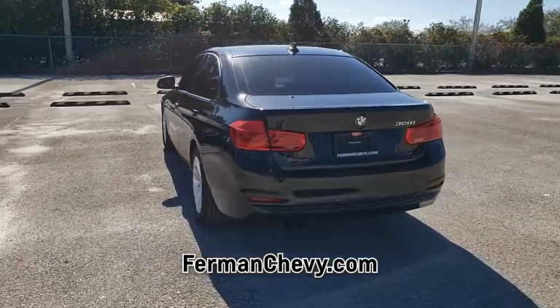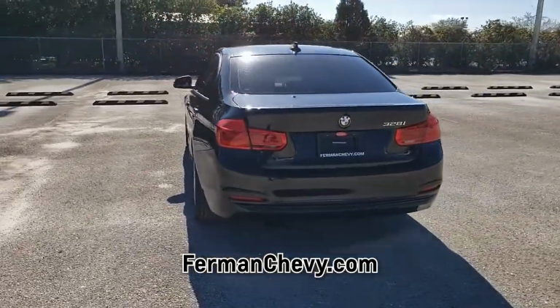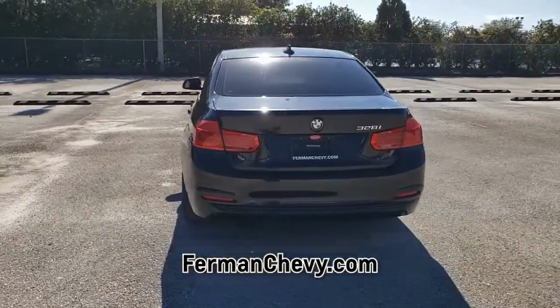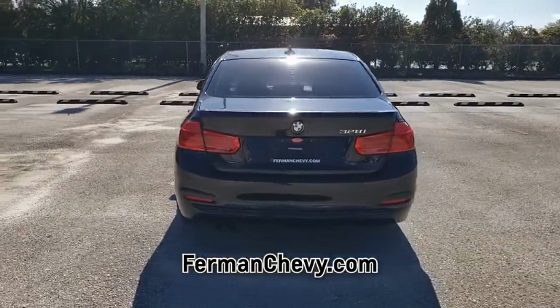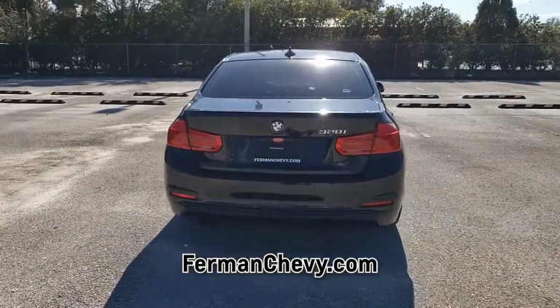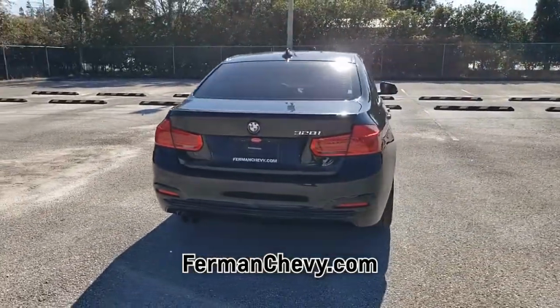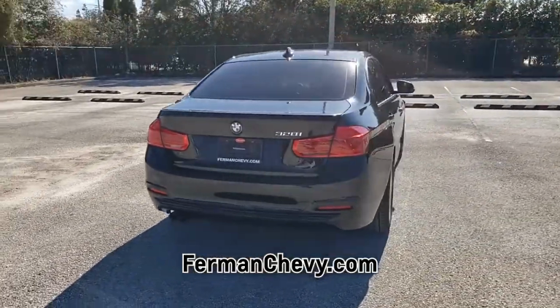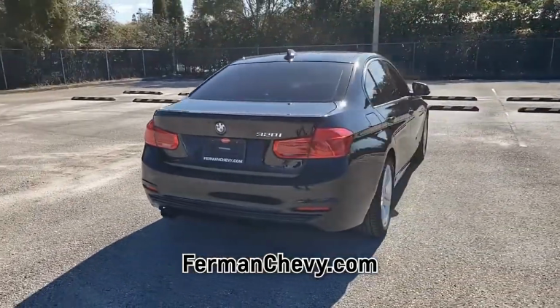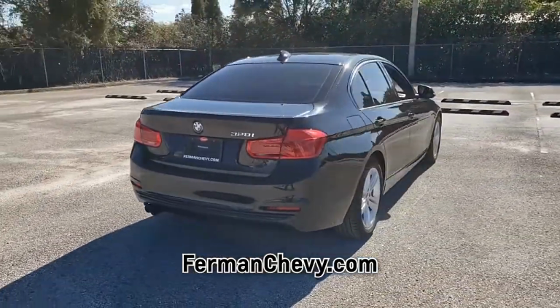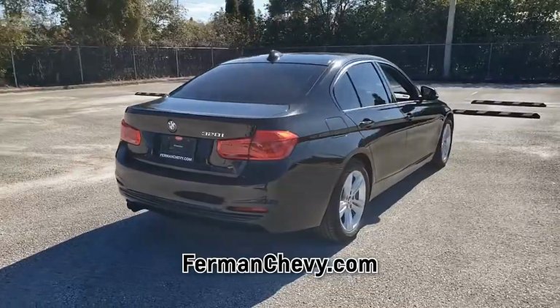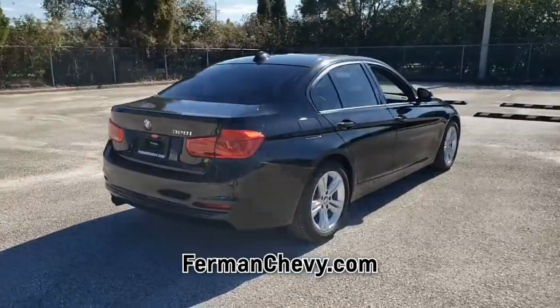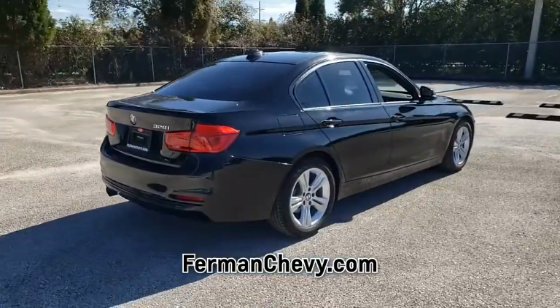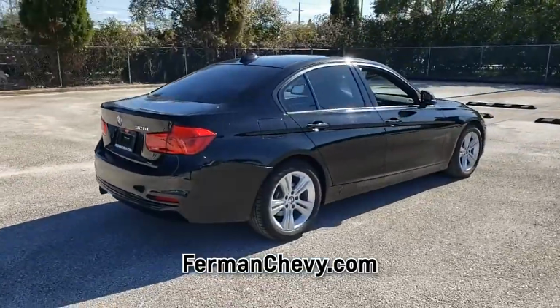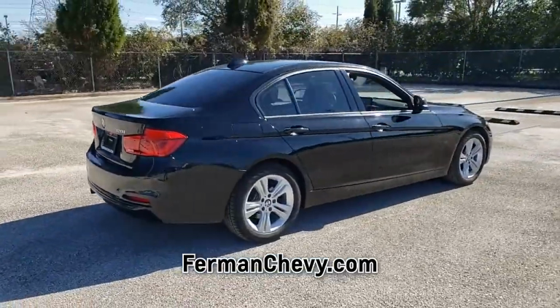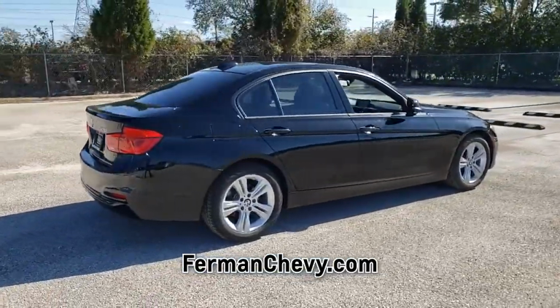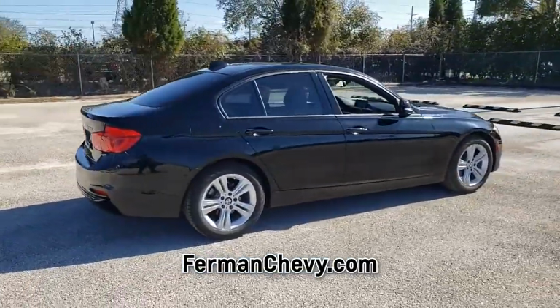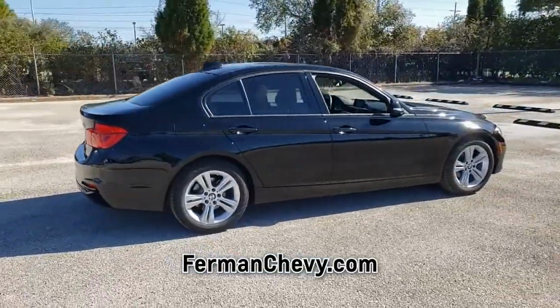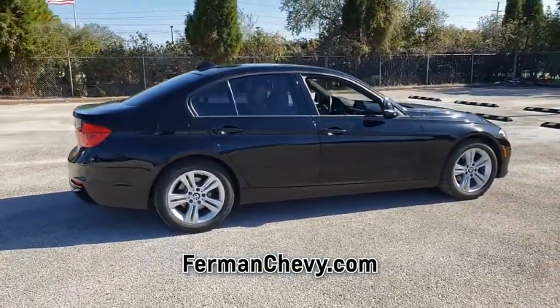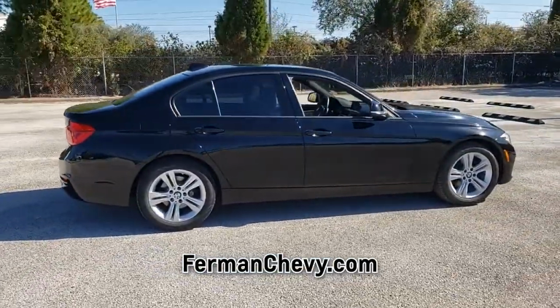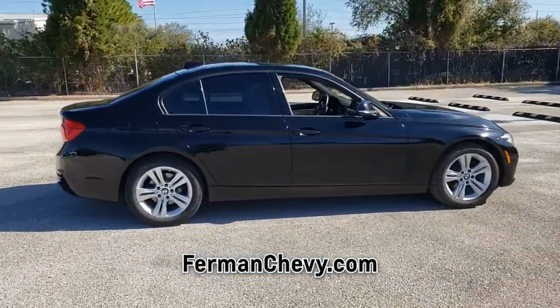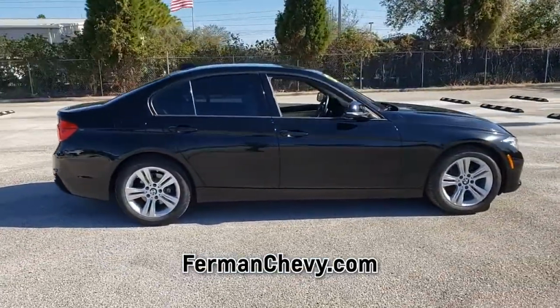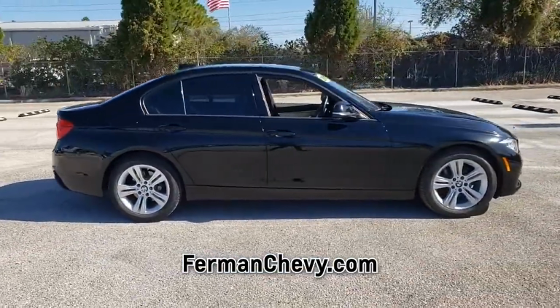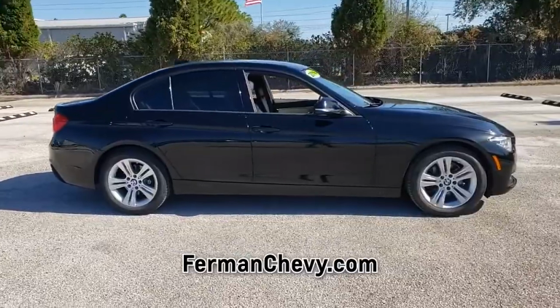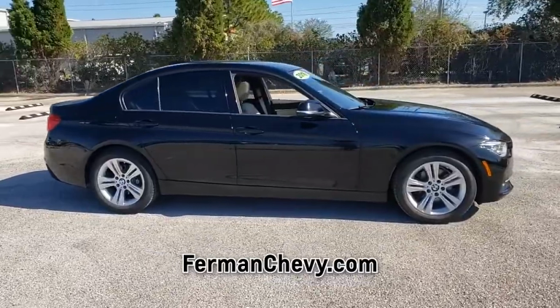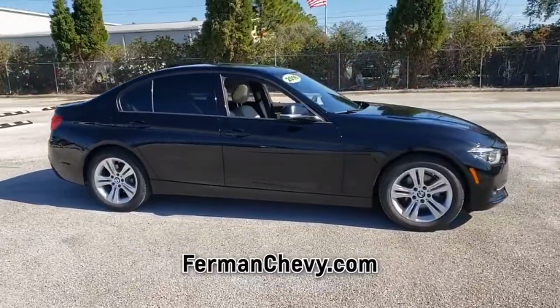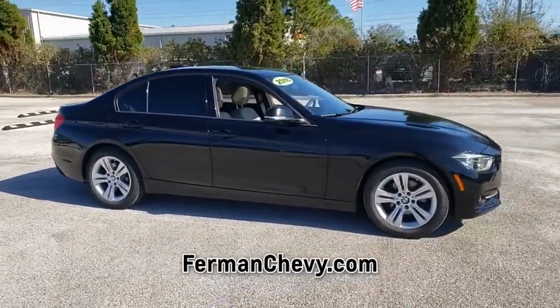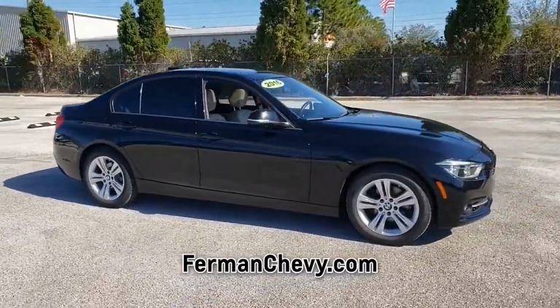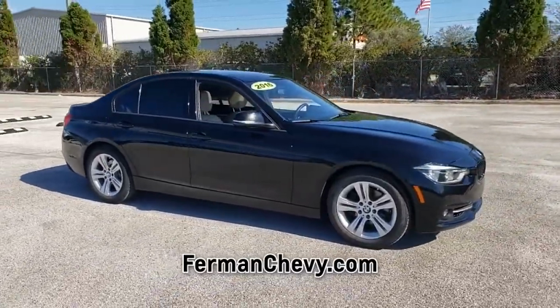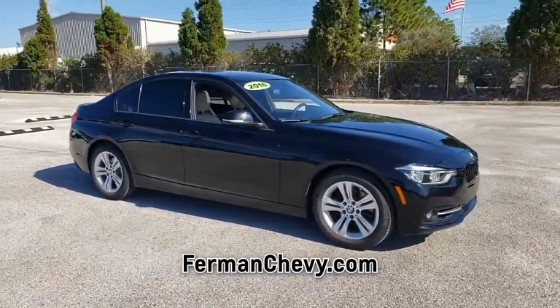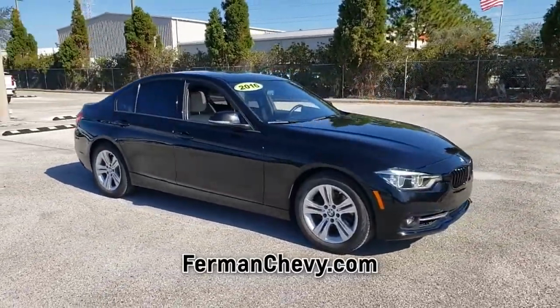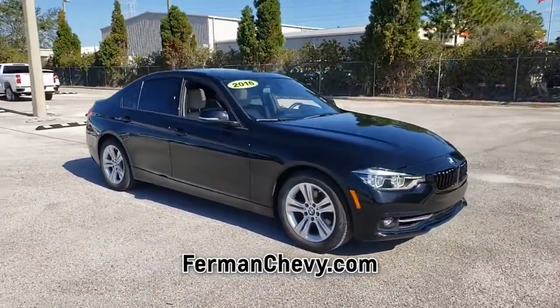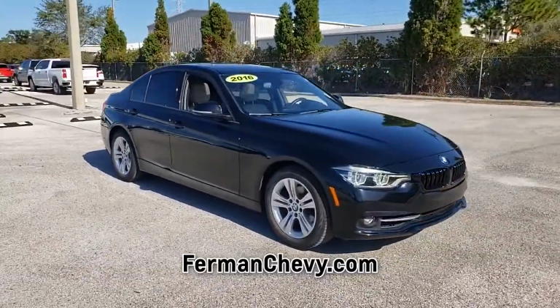We would be happy to share with you a free copy of the Carfax Vehicle History Report. This gas-sipping 3 Series features a four-cylinder engine combined with the automatic transmission. This car is sure to impress.